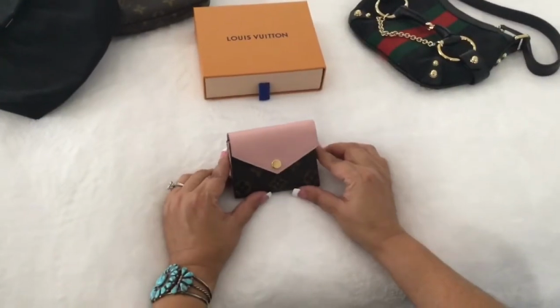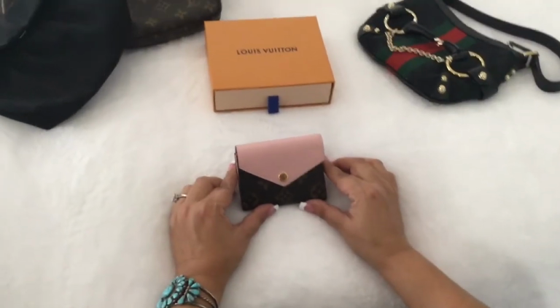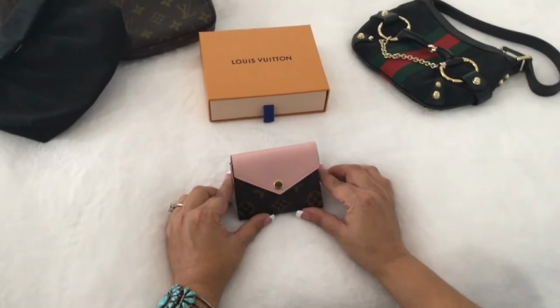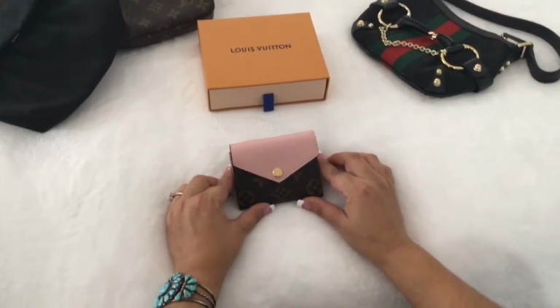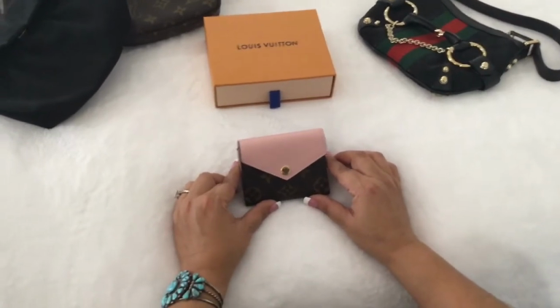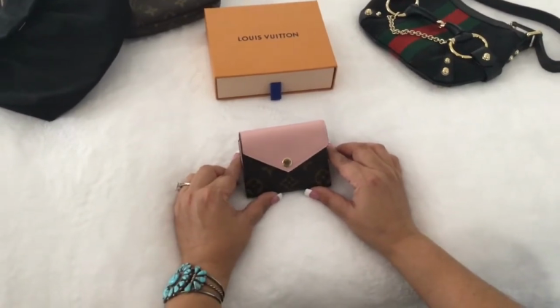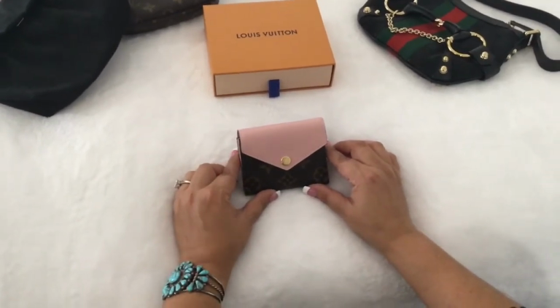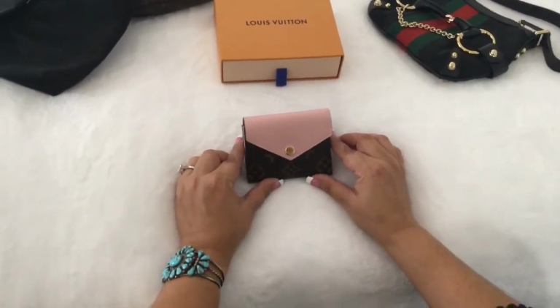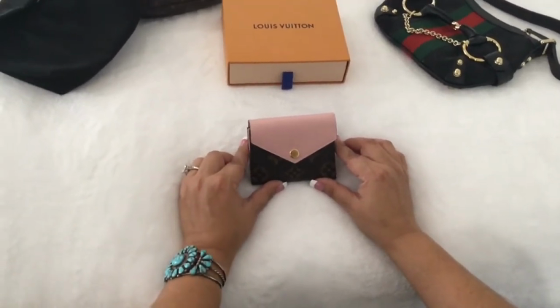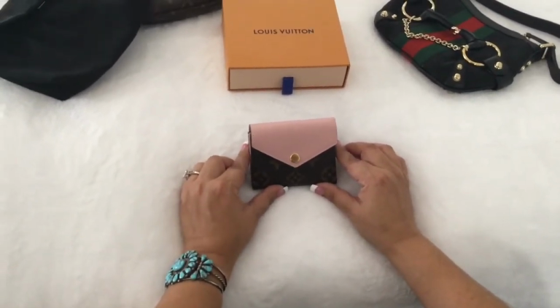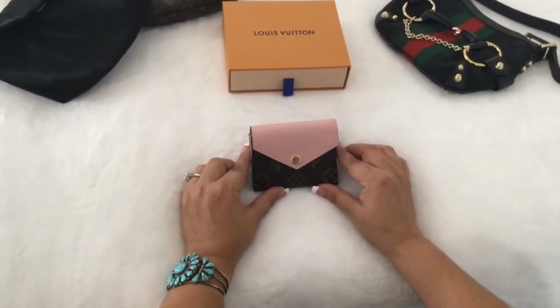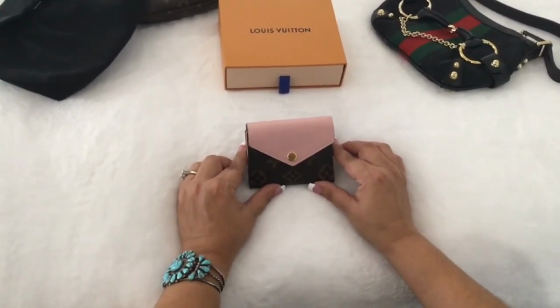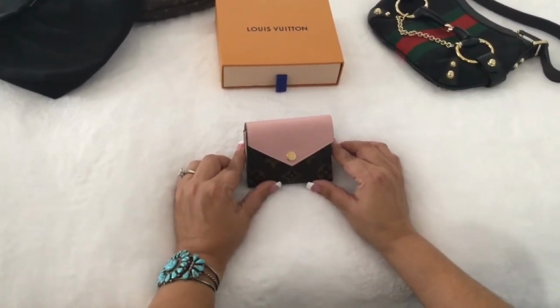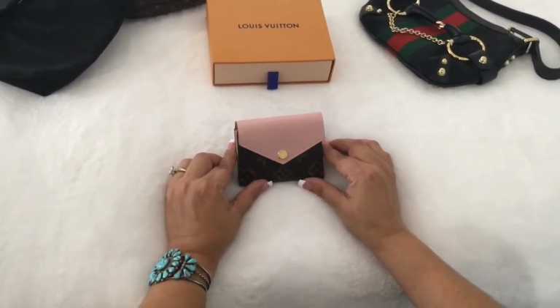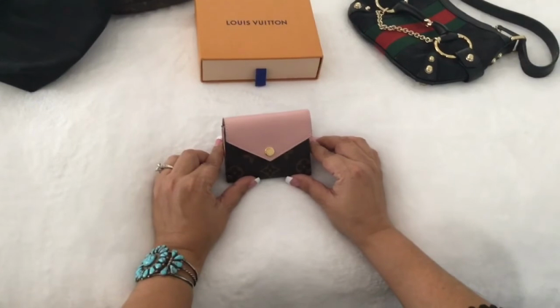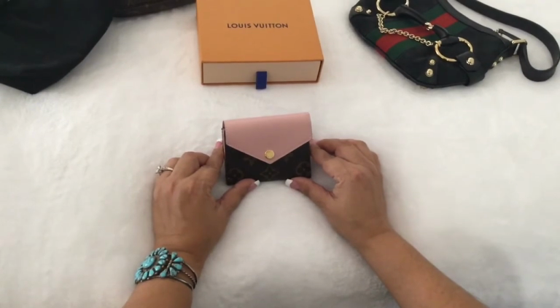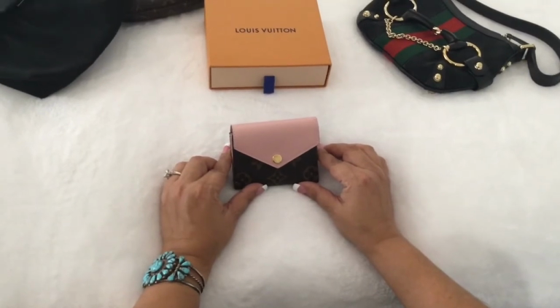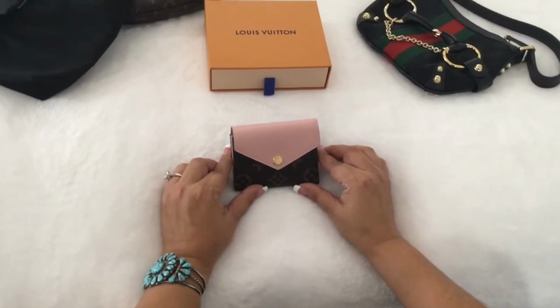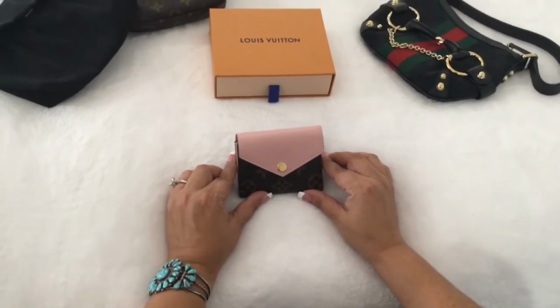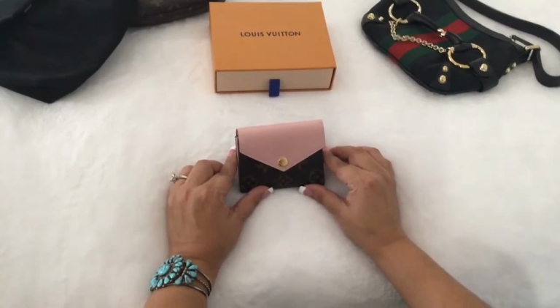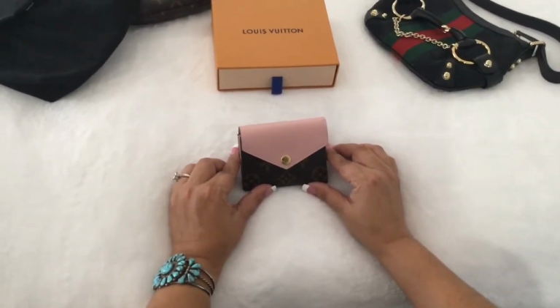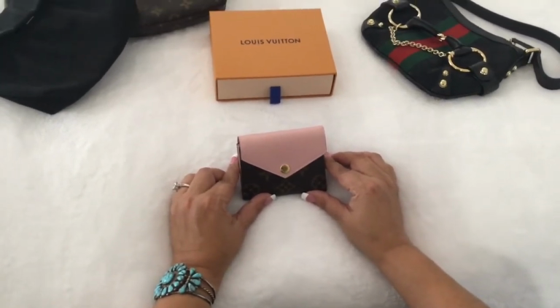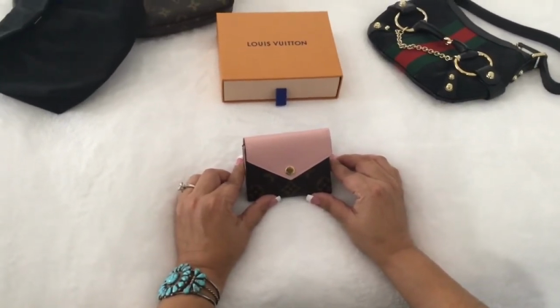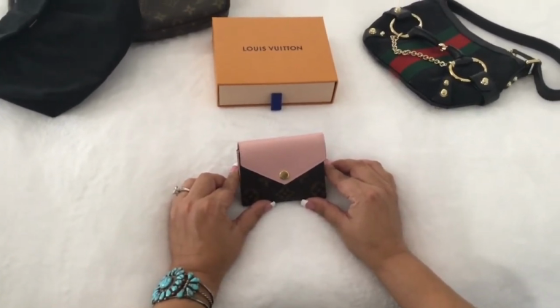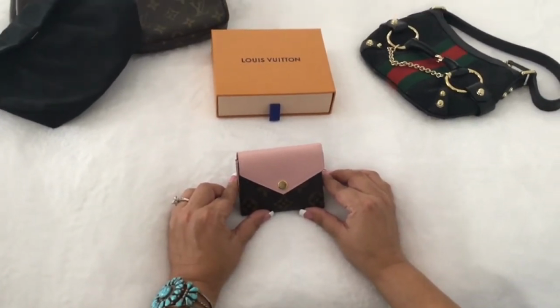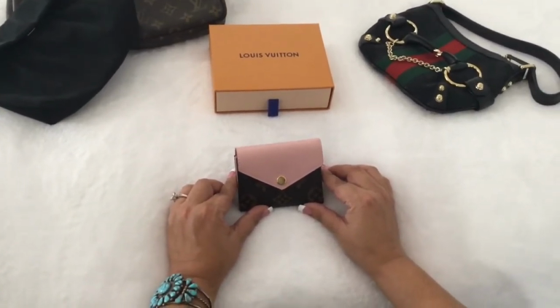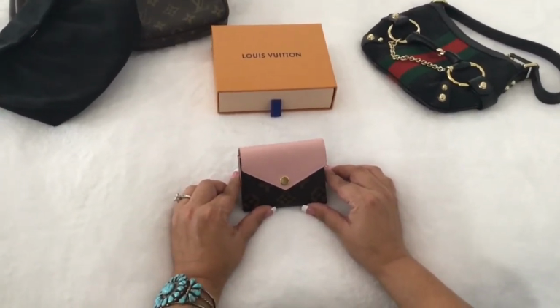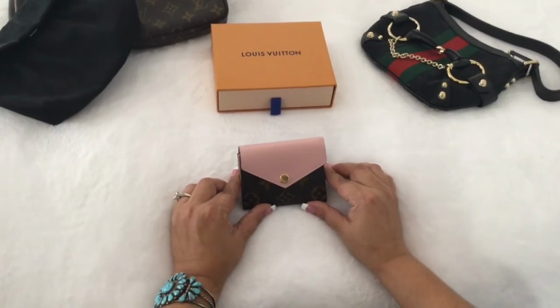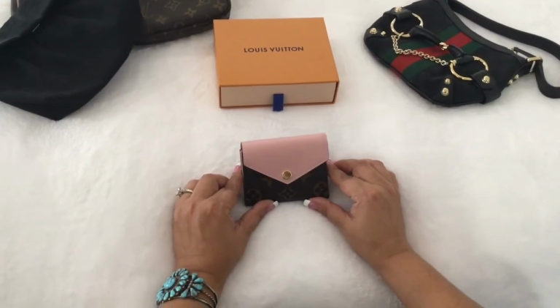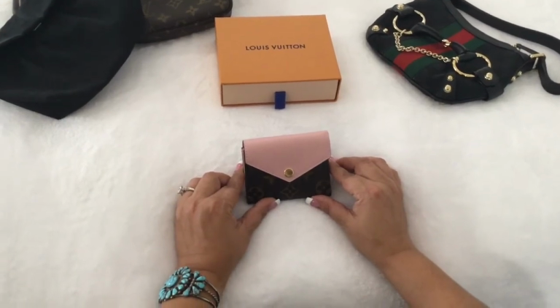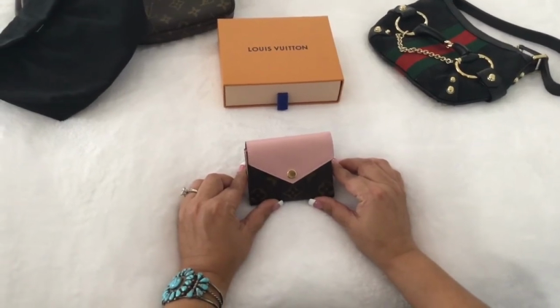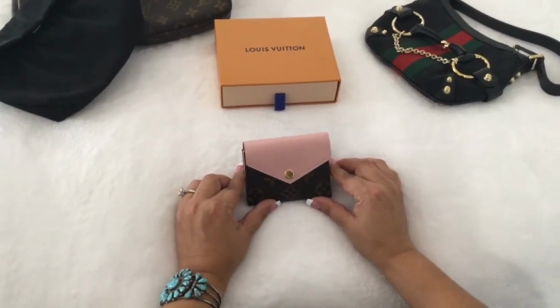So there you have it — the Zoe wallet. I hope this video was helpful to you. Please like and subscribe to my channel, I would really appreciate it. Thank you very much and see you in the next video.